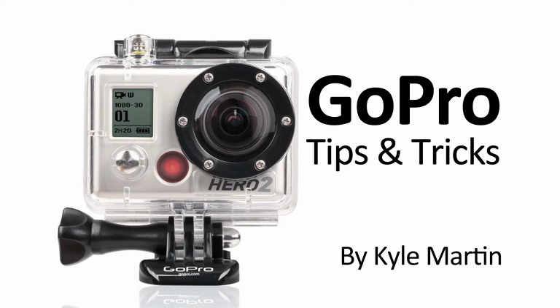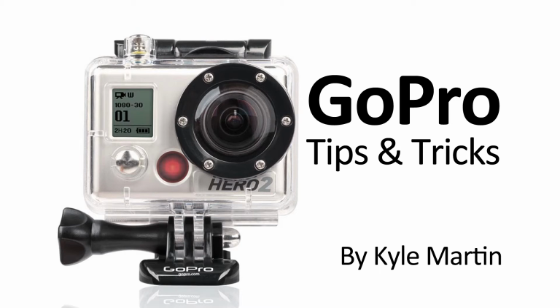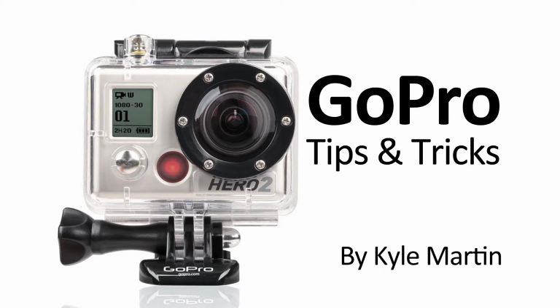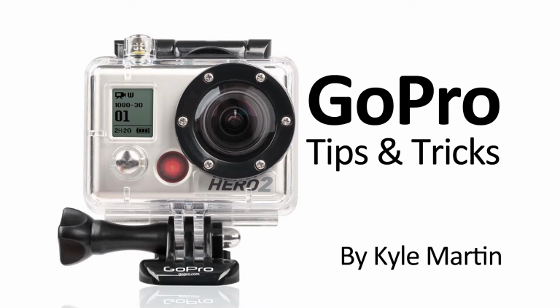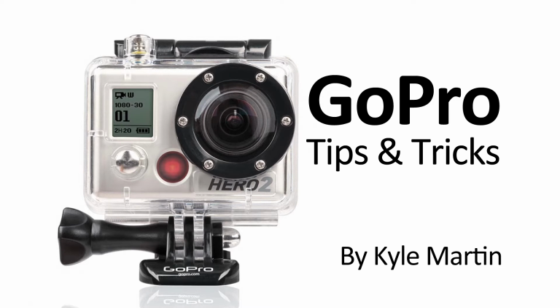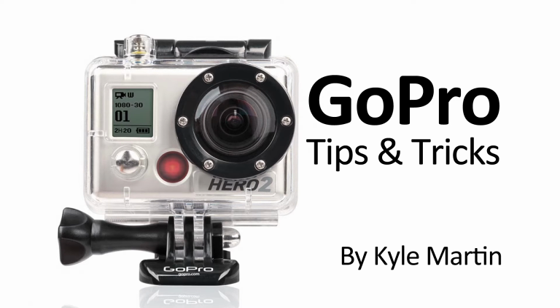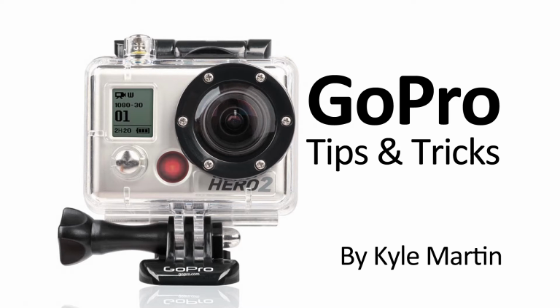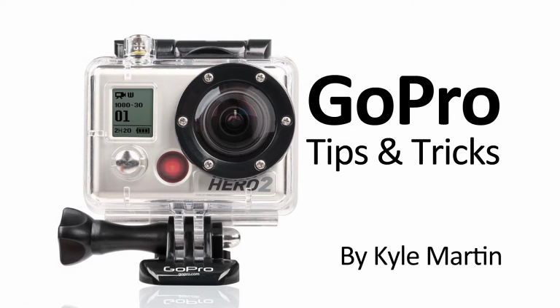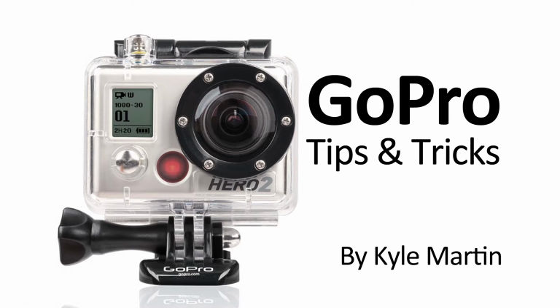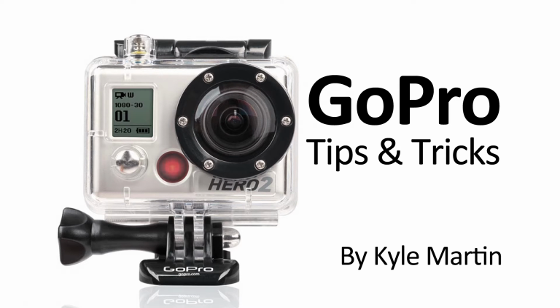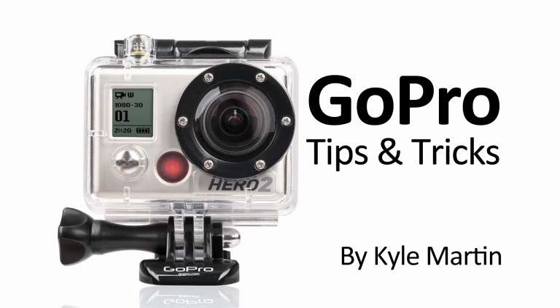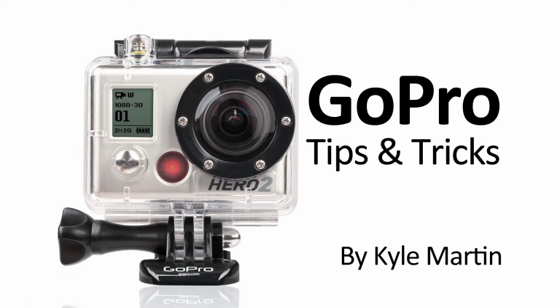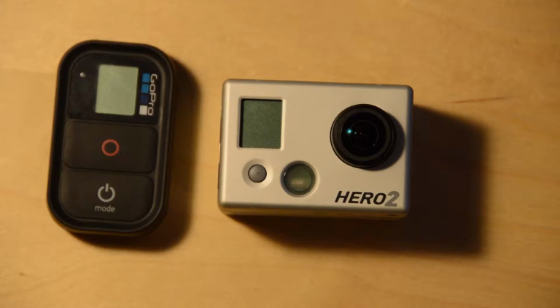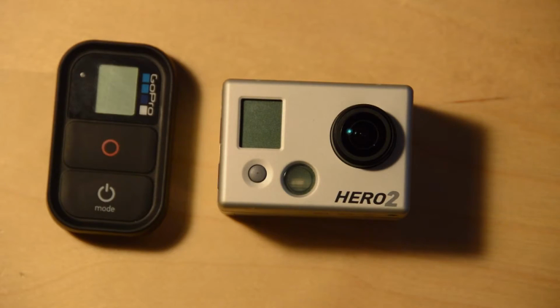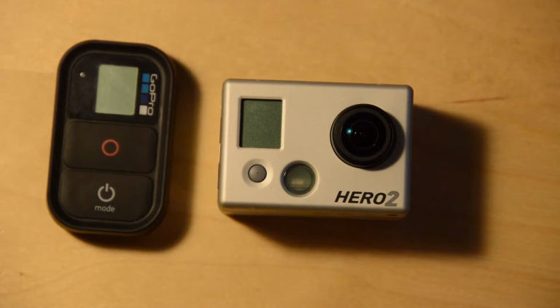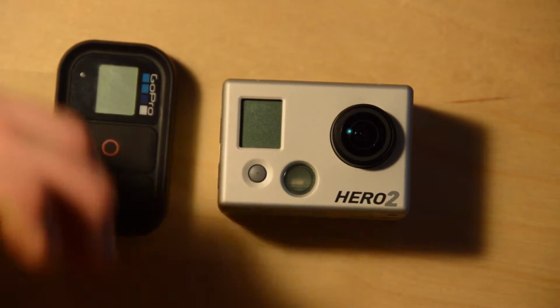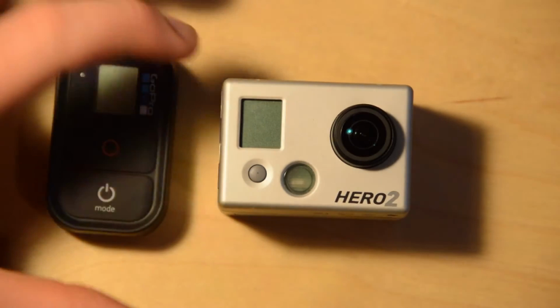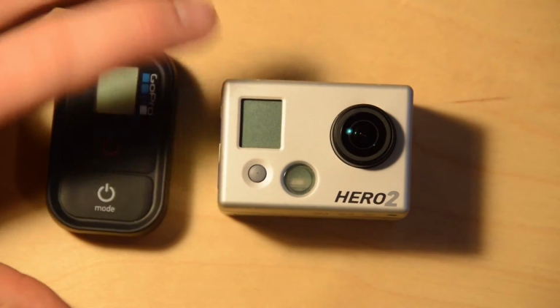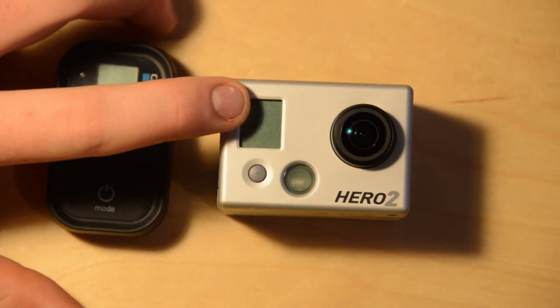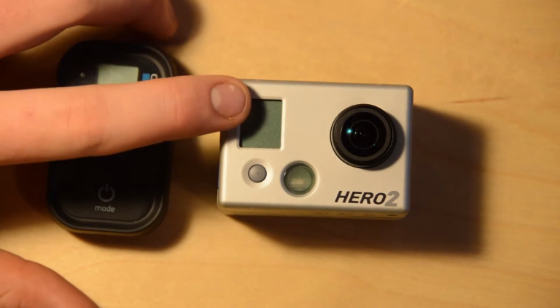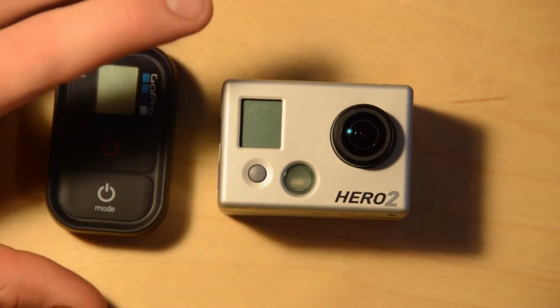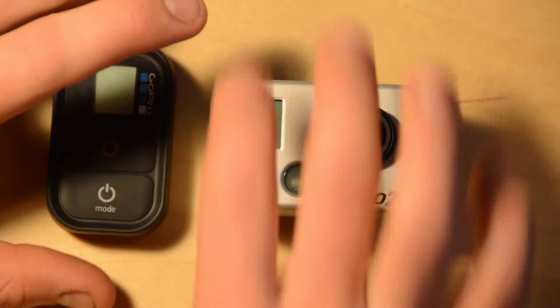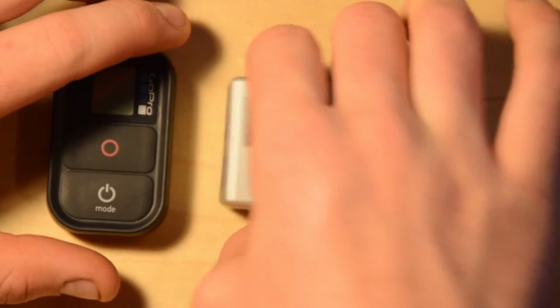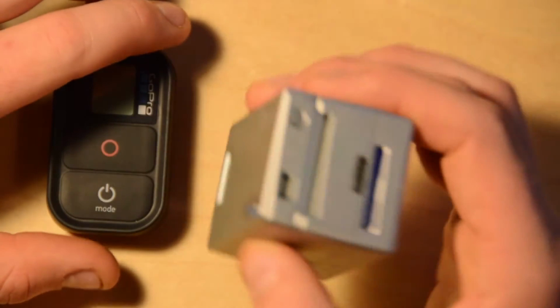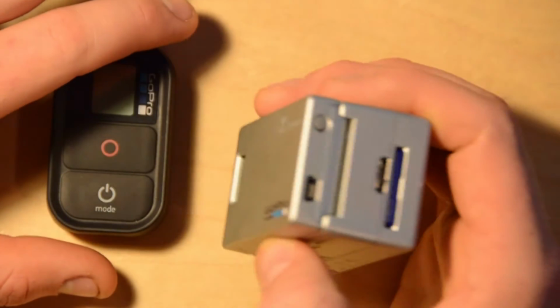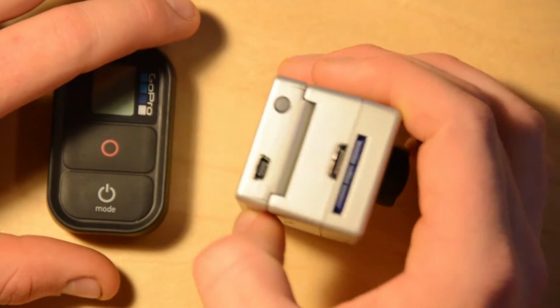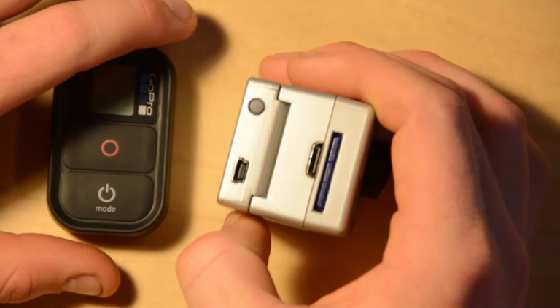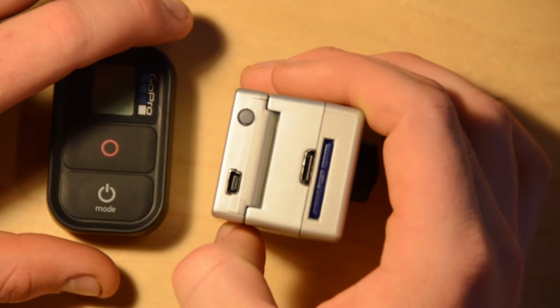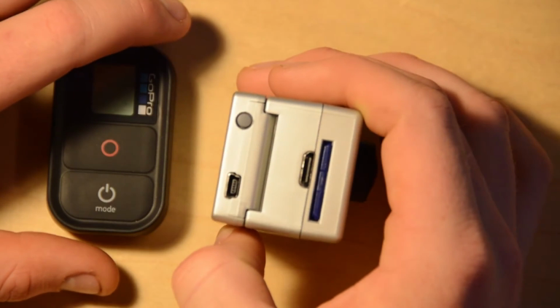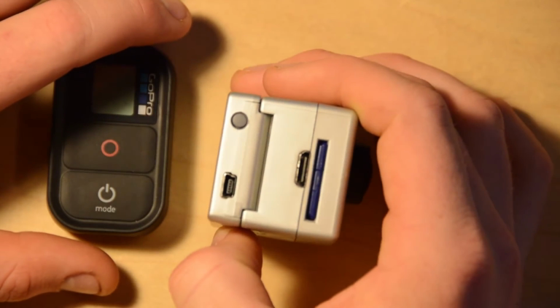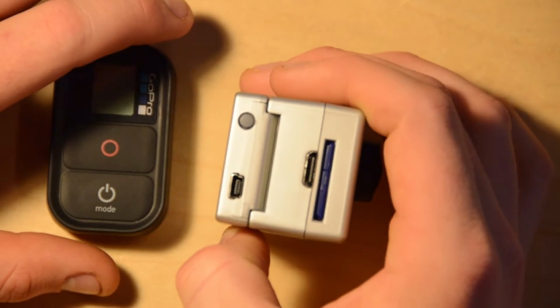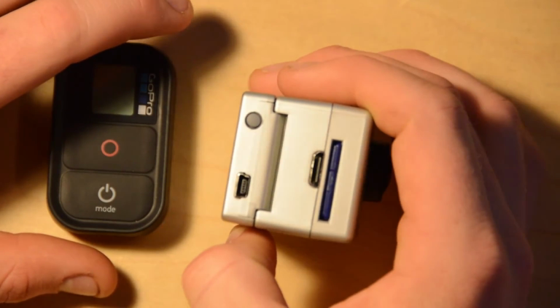Hey guys, I'm back with another GoPro tips and tricks video. In this video, I'm going to be showing how to pair your GoPro remote with your GoPro Wi-Fi backpack, even if the two haven't been paired before.